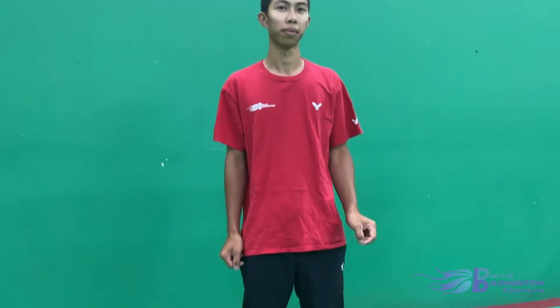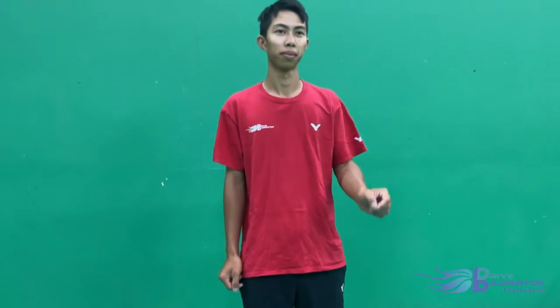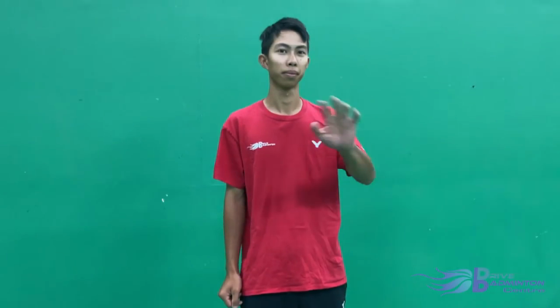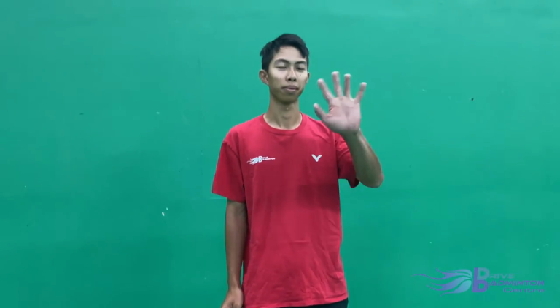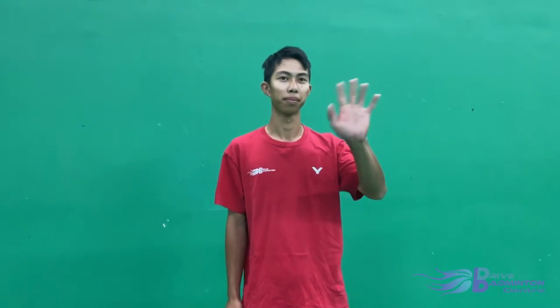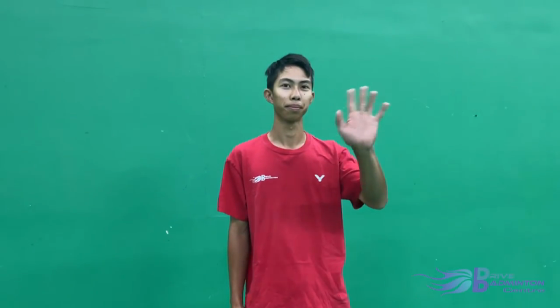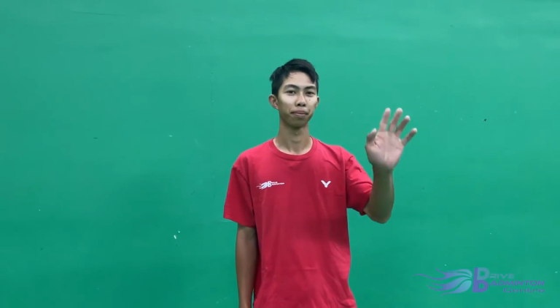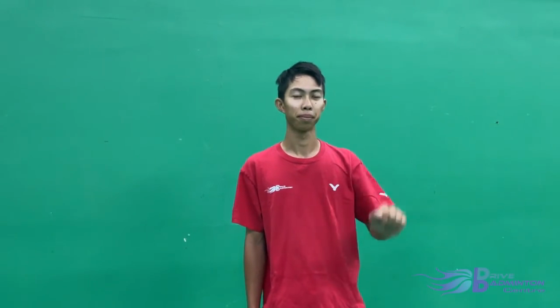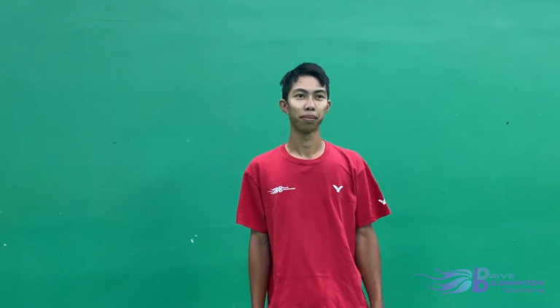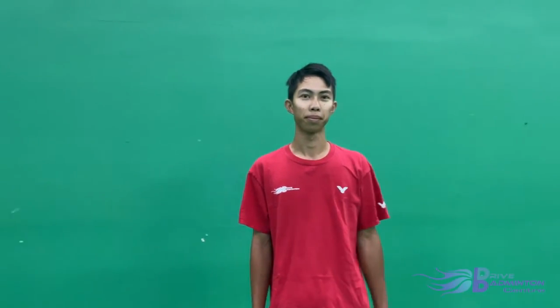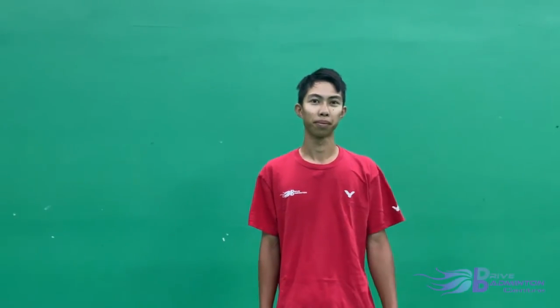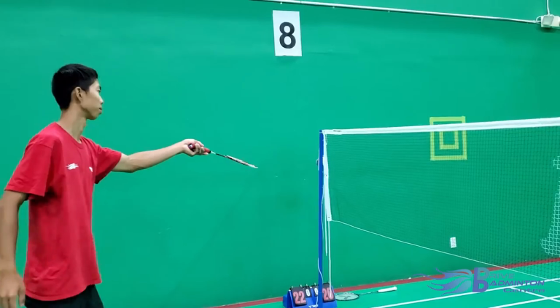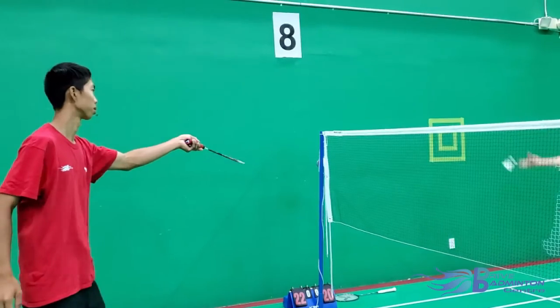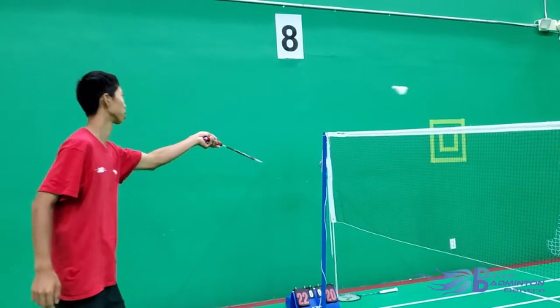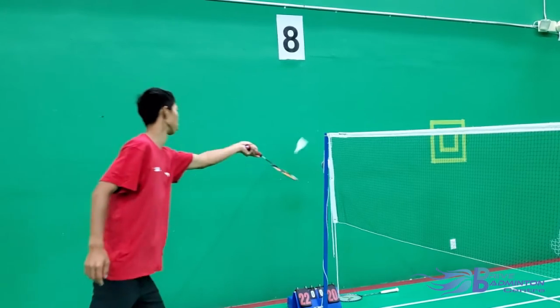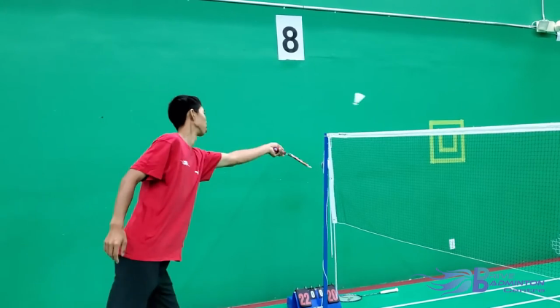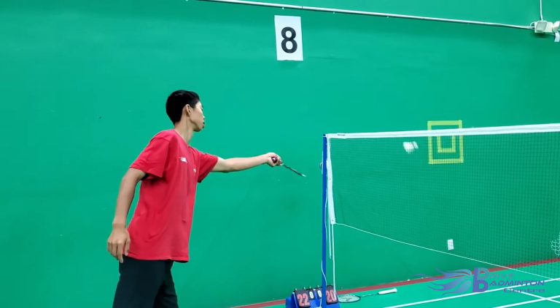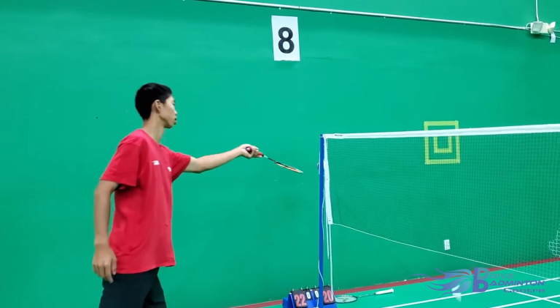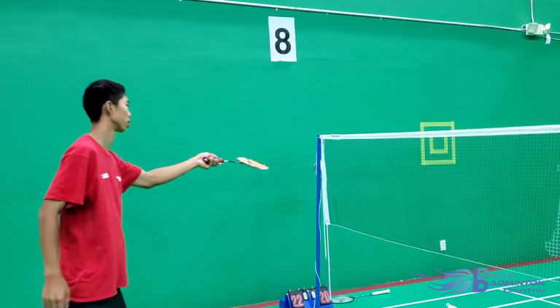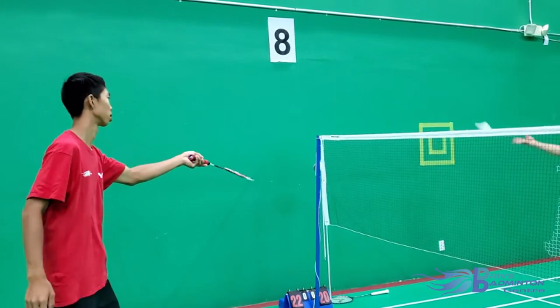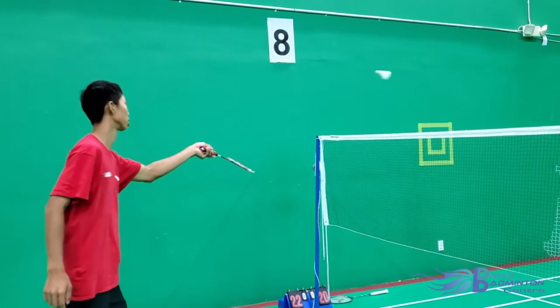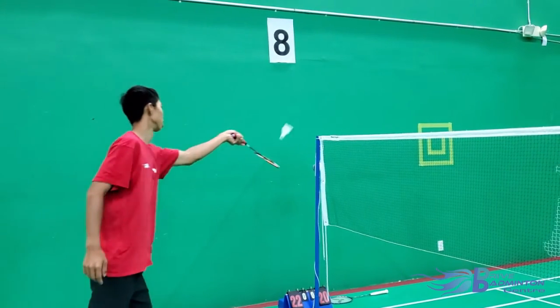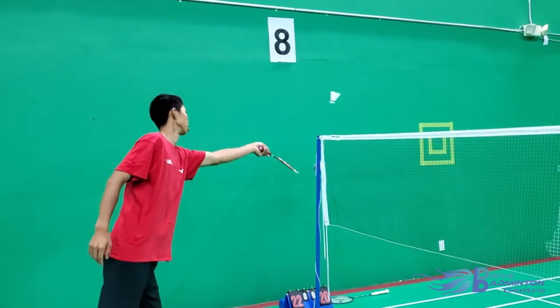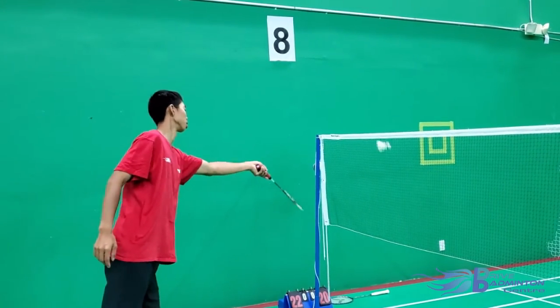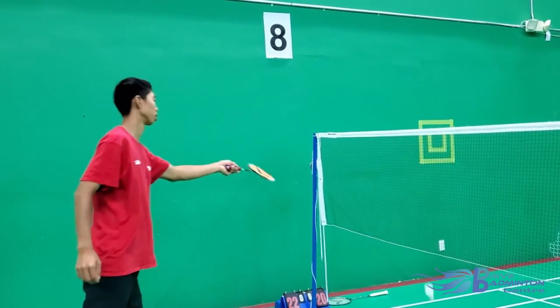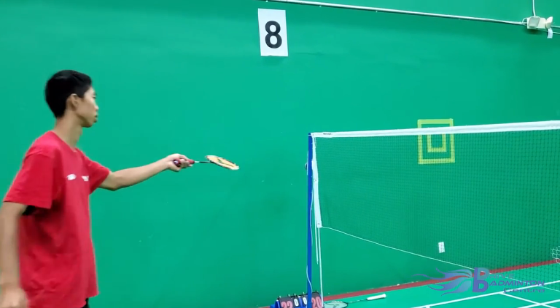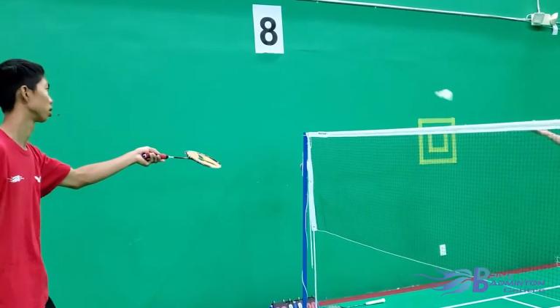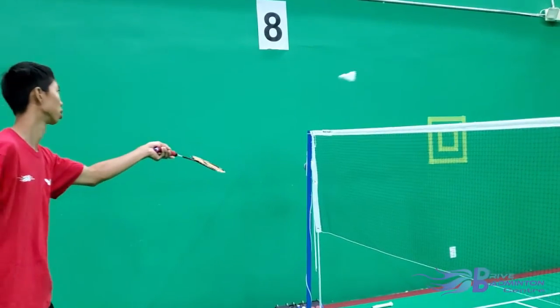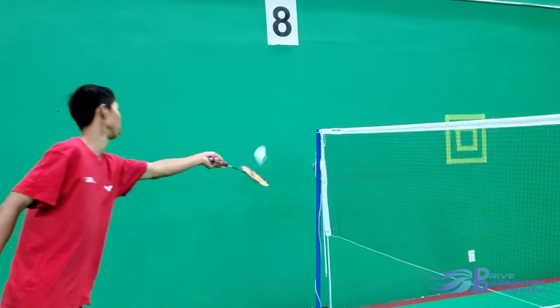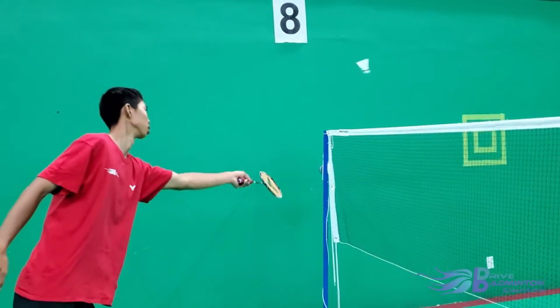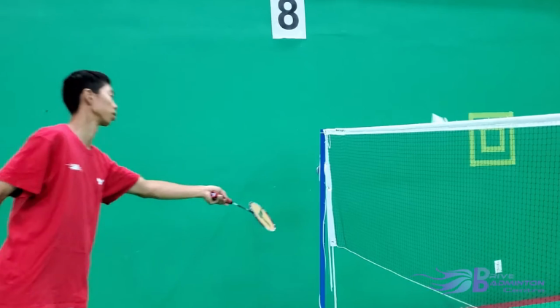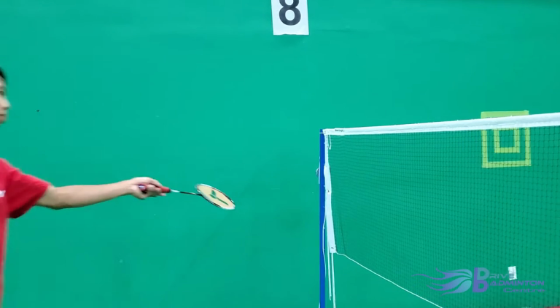Hey everyone, welcome back to DRIVE Badminton Center's Tuesday Top Tips. Today we have coach Simon Chang who's going to give us a tip for playing net shots. So, let's get to it!